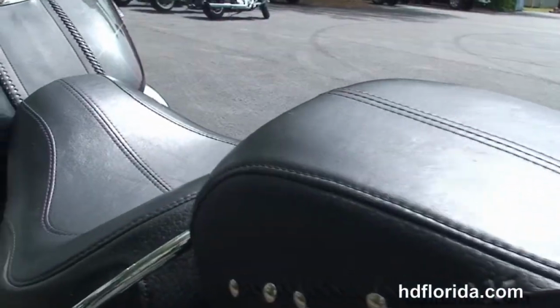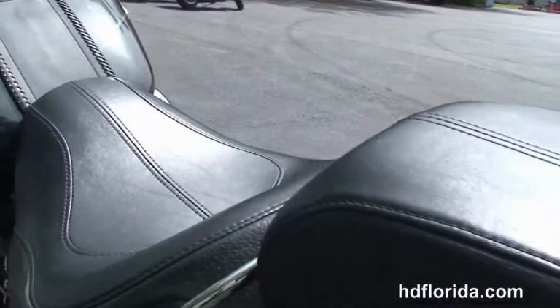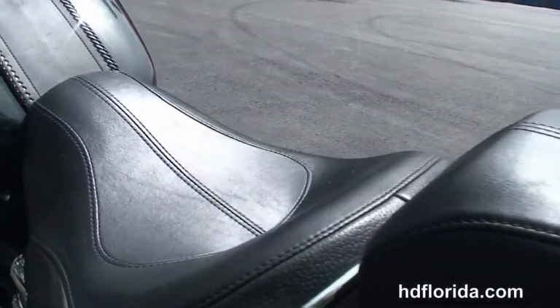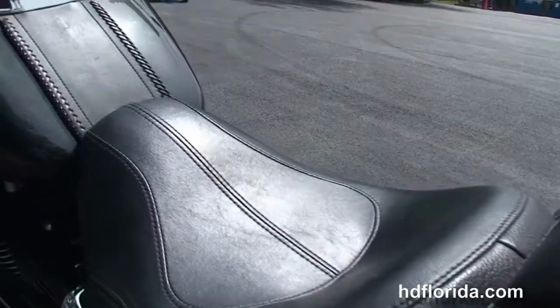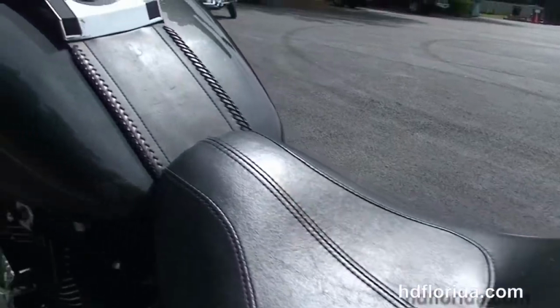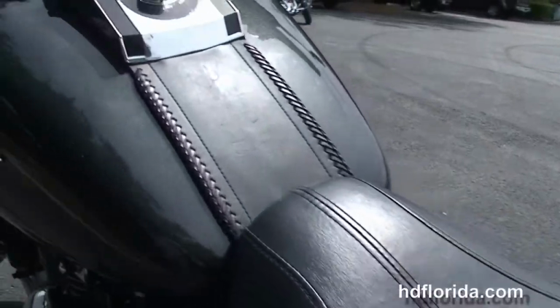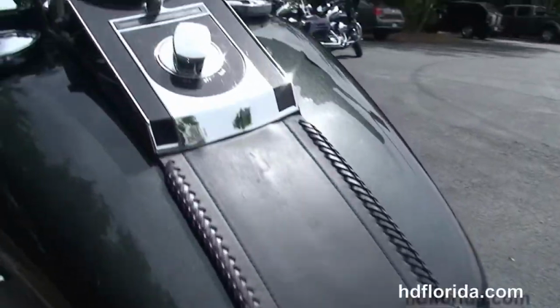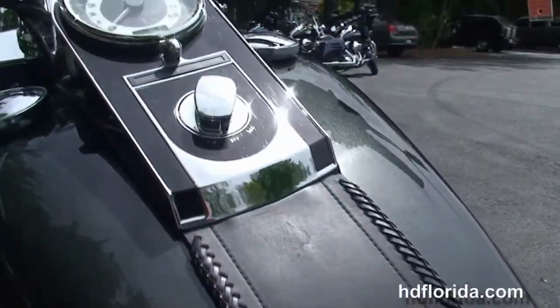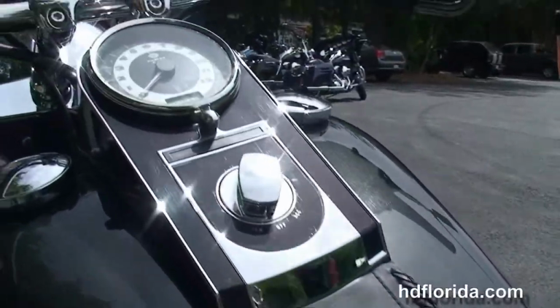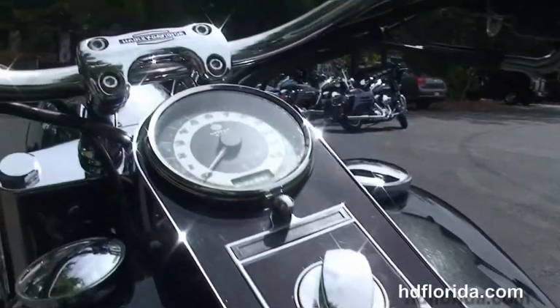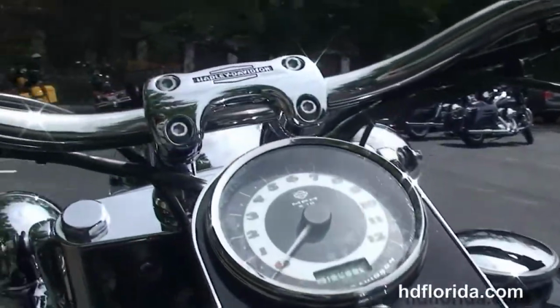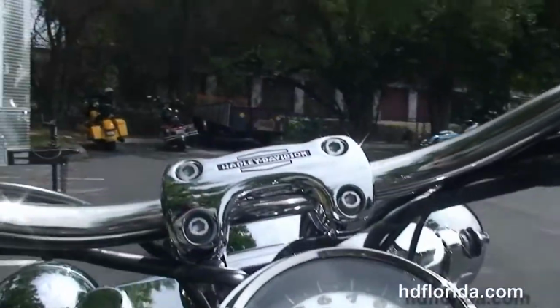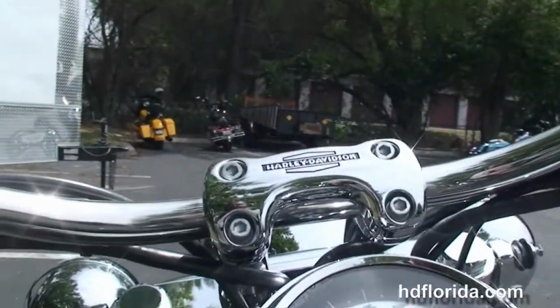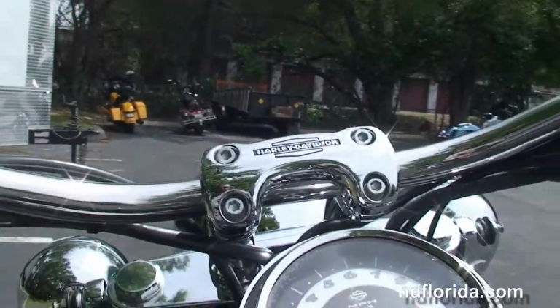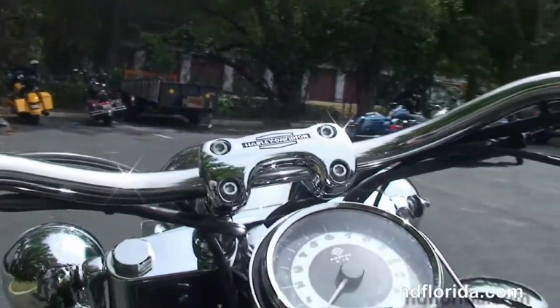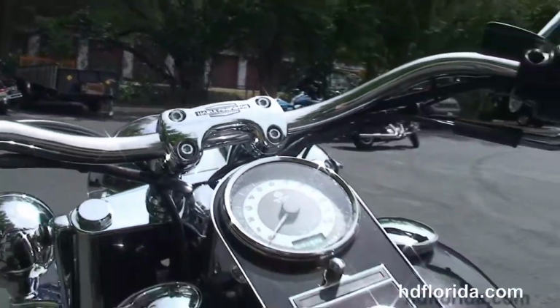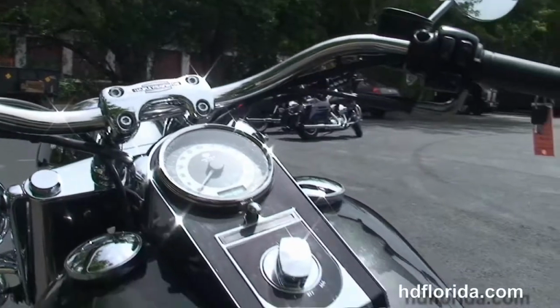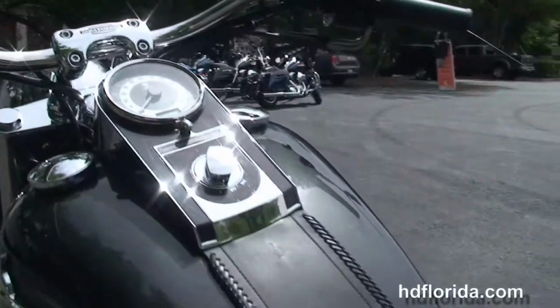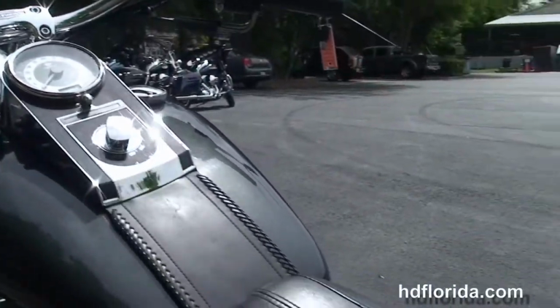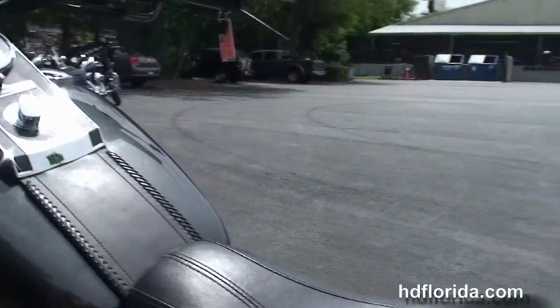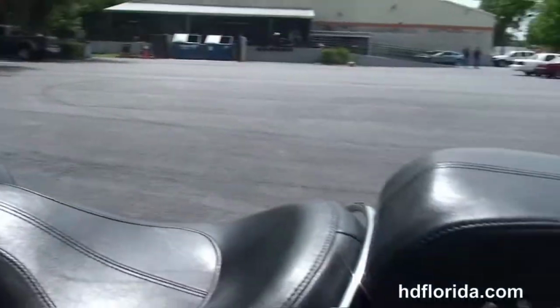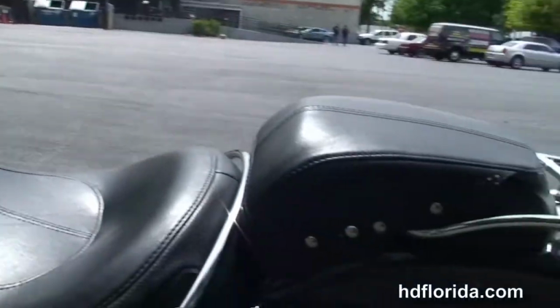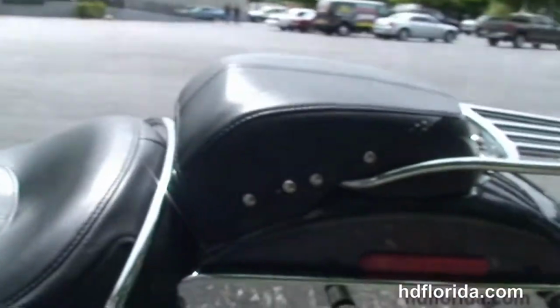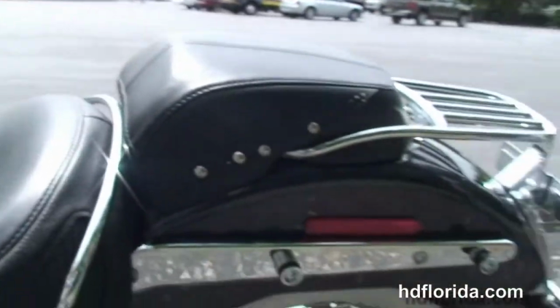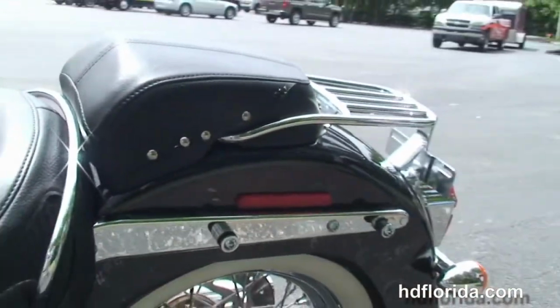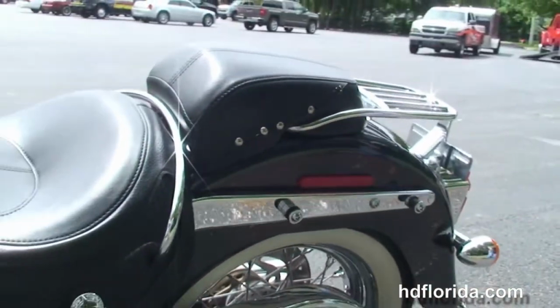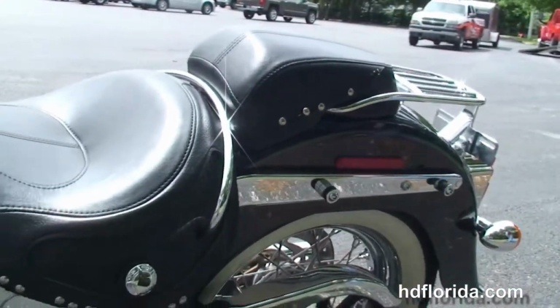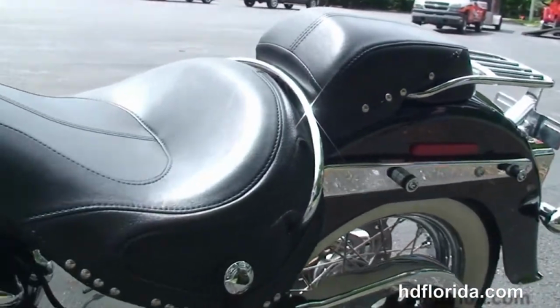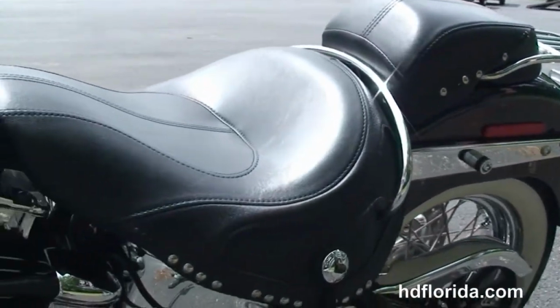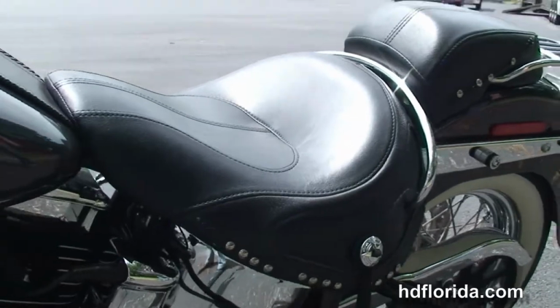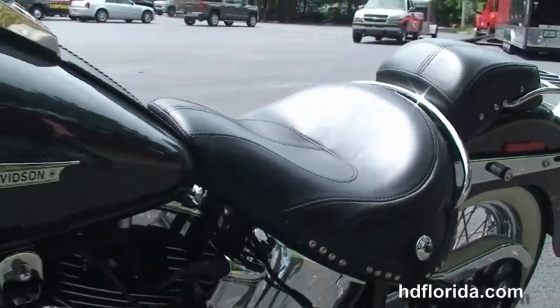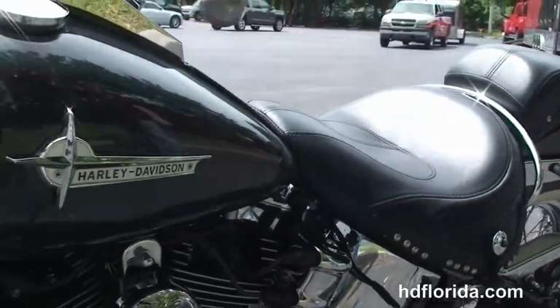Nostalgic tombstone style taillight, the docking hardware to accept a backrest, chrome luggage rack and grab handle around the two-up seat, chrome and leather tank trim and pull back bars.